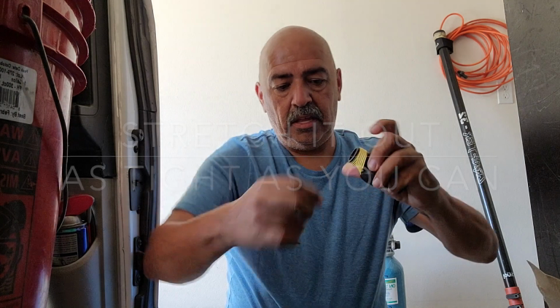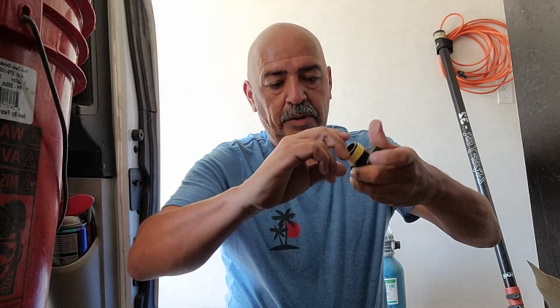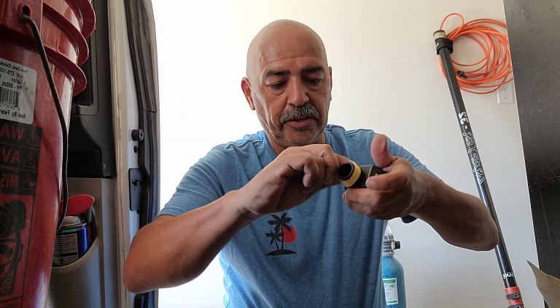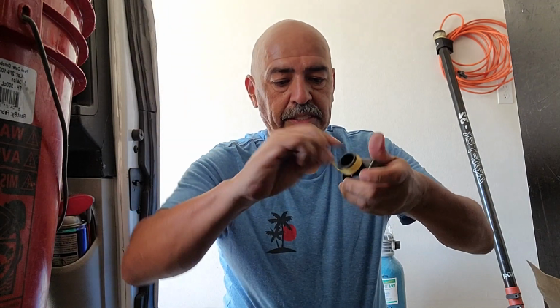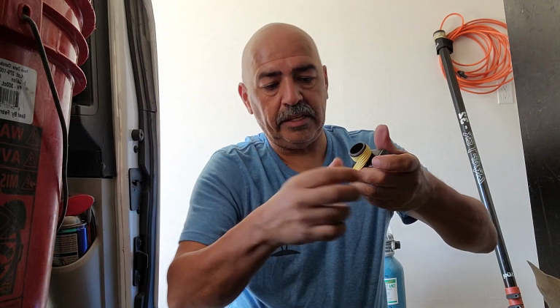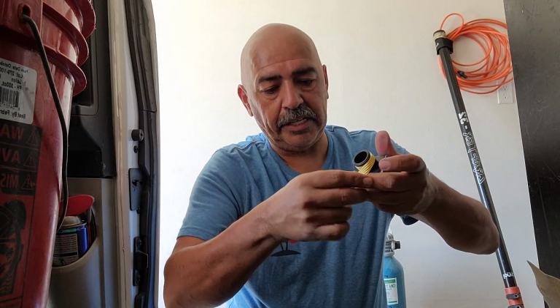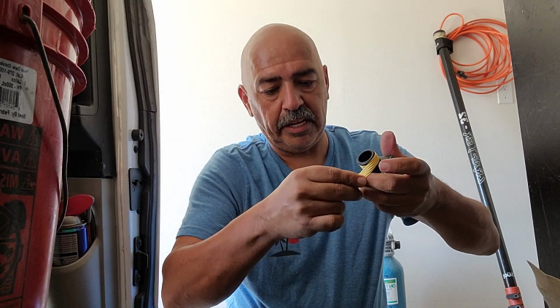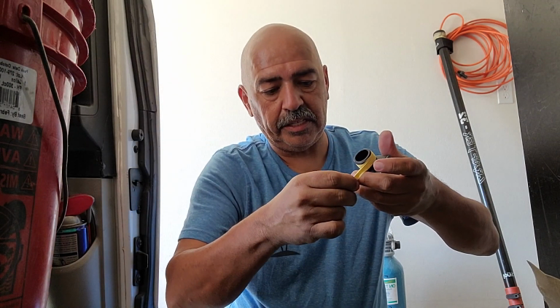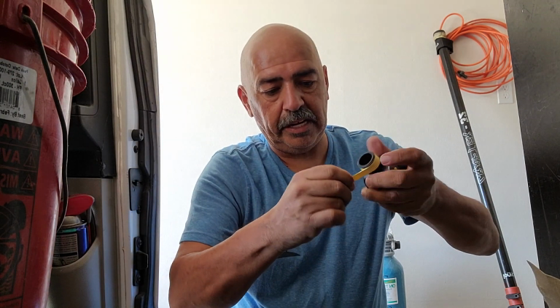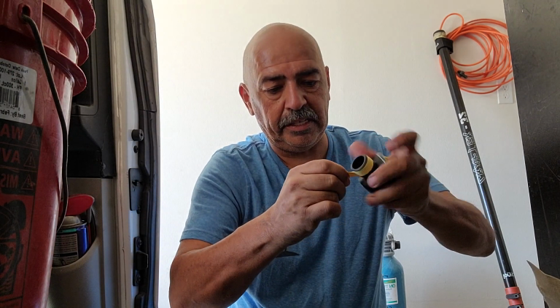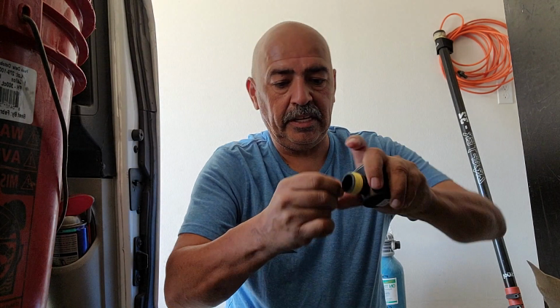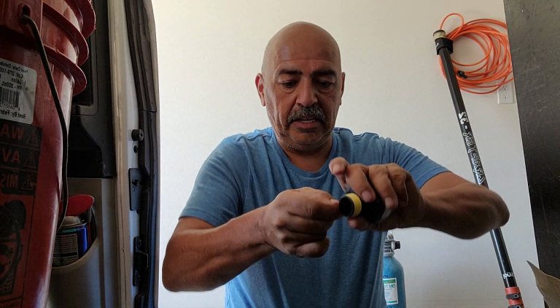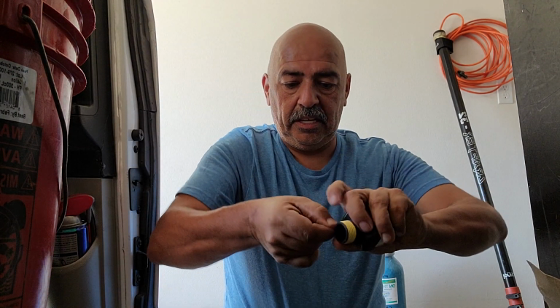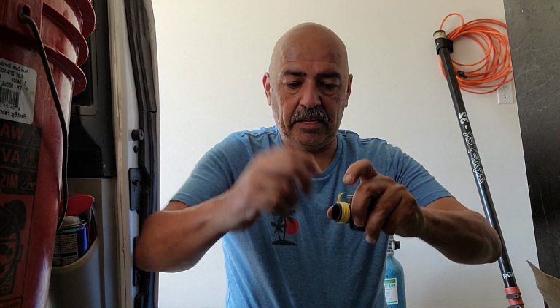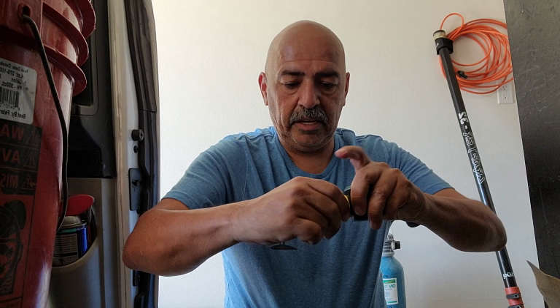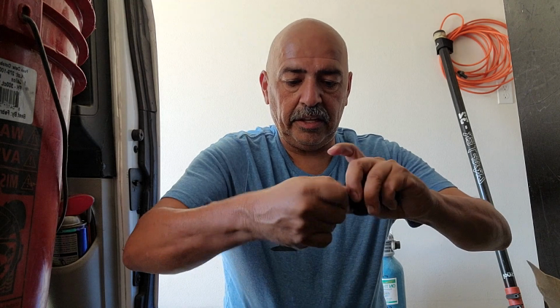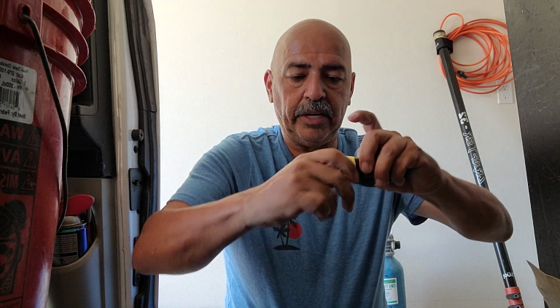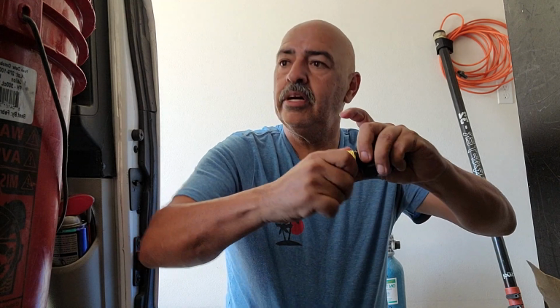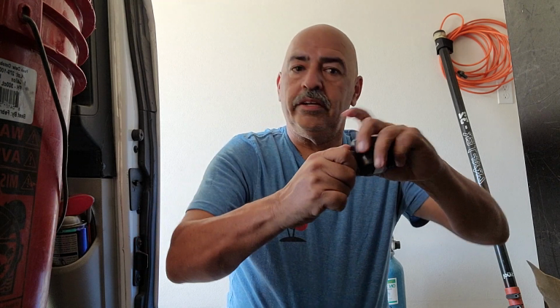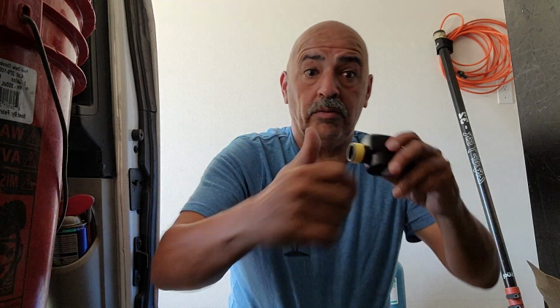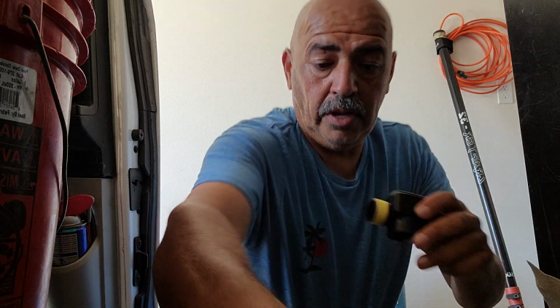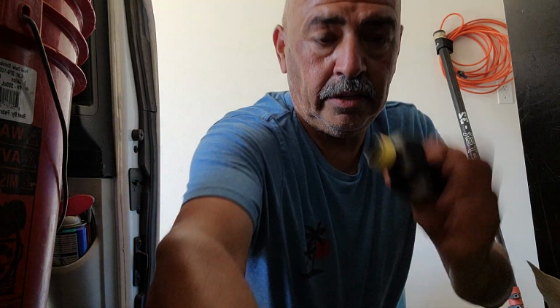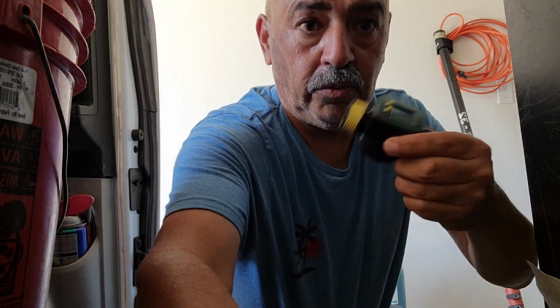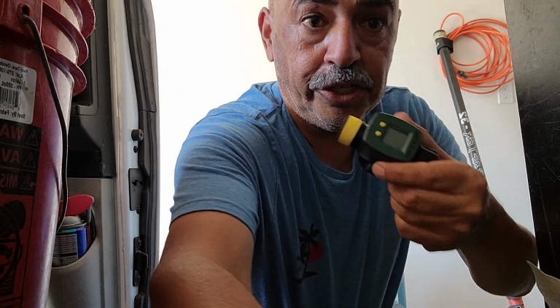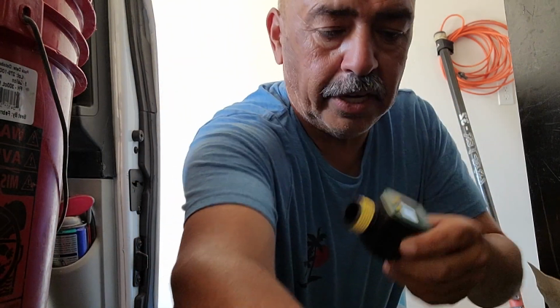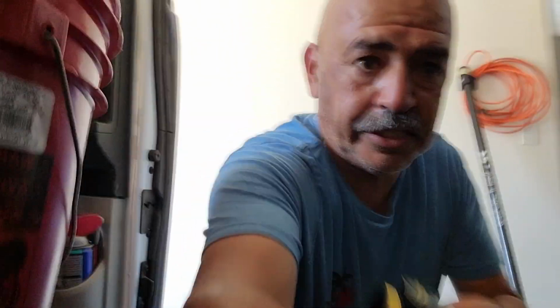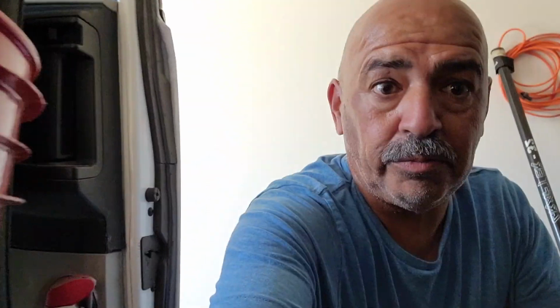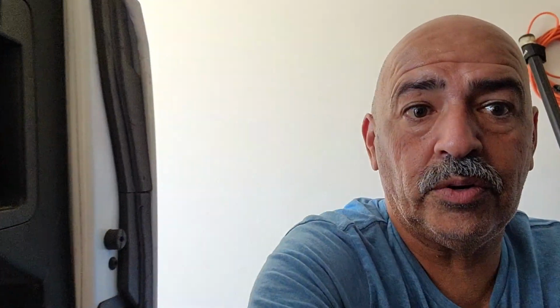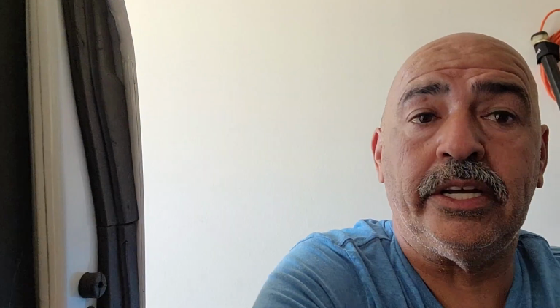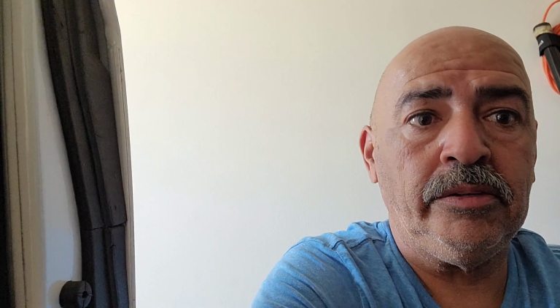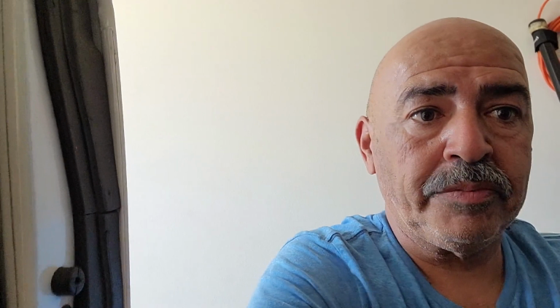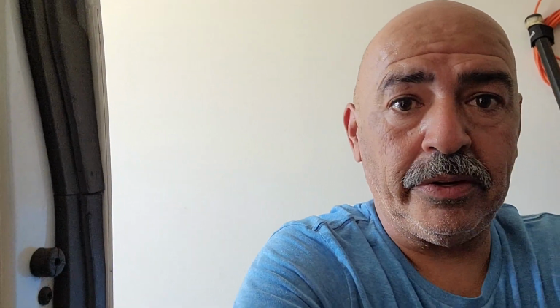Make sure that it's nice and tight. There we go.